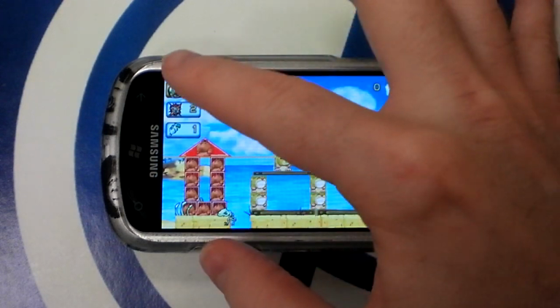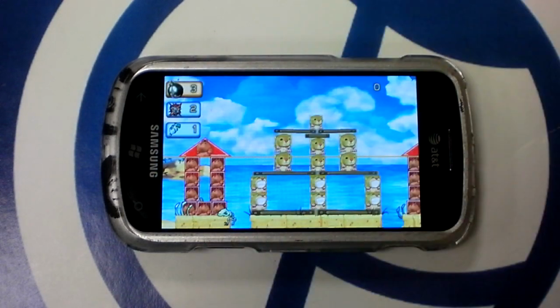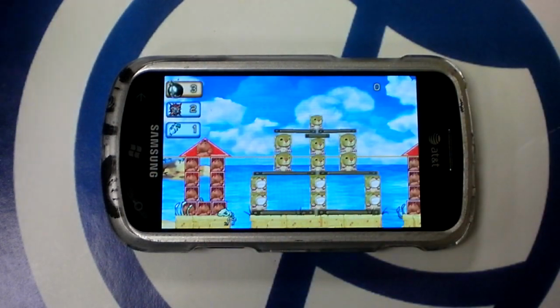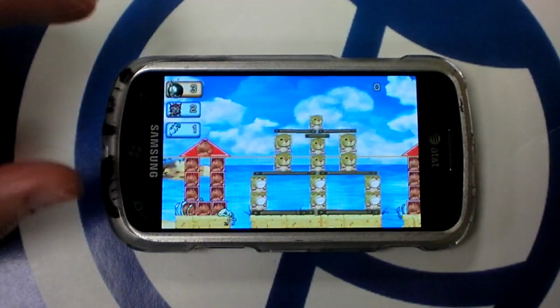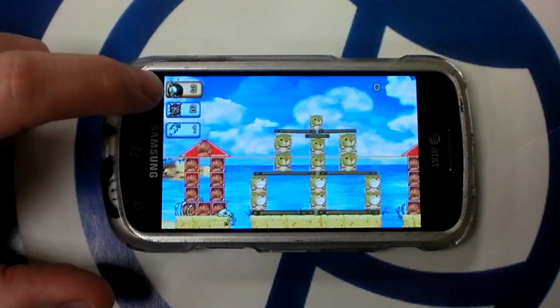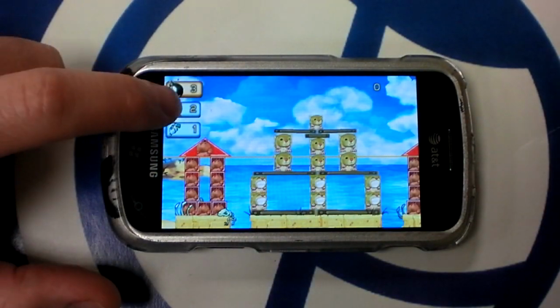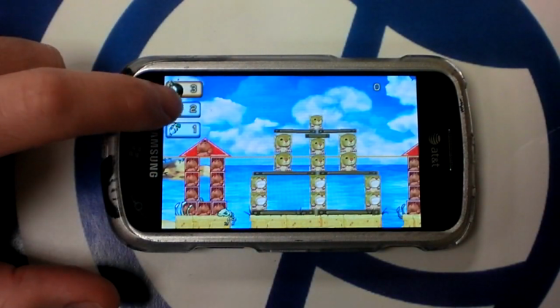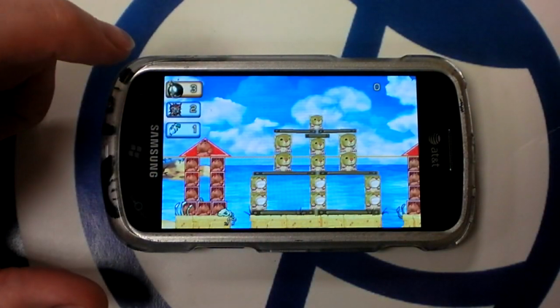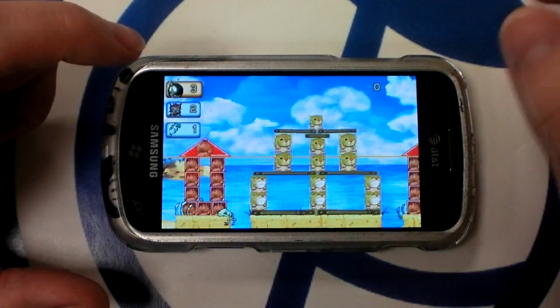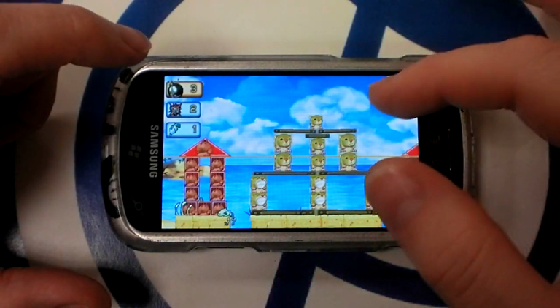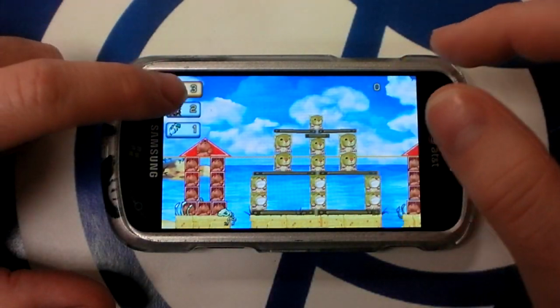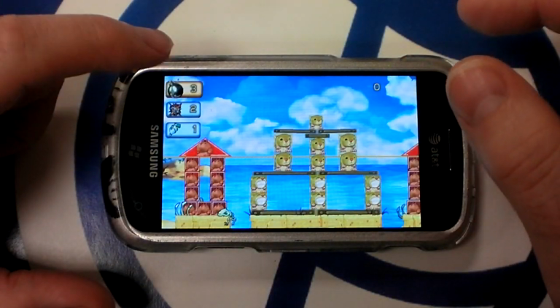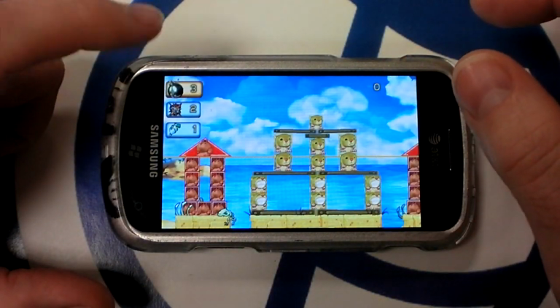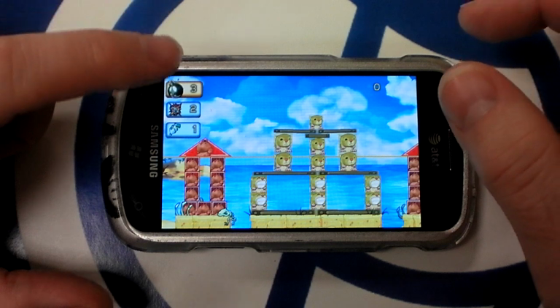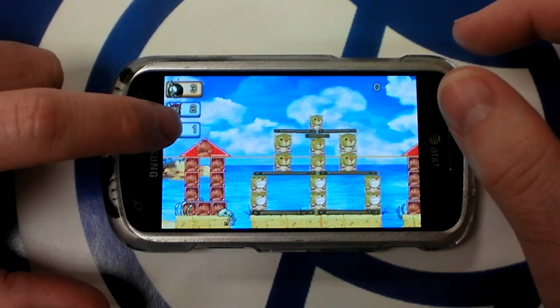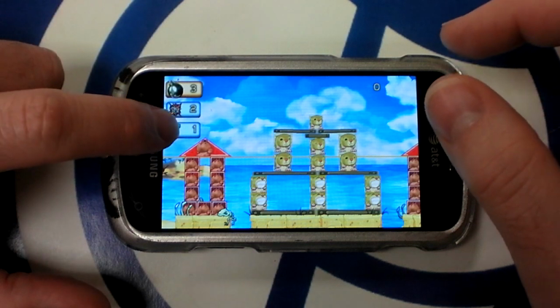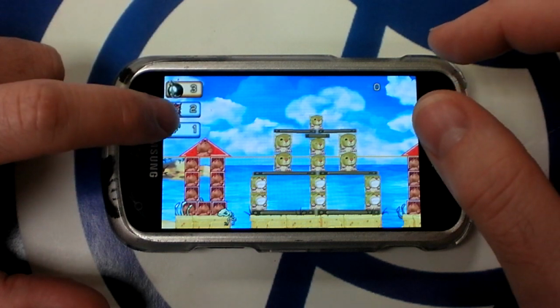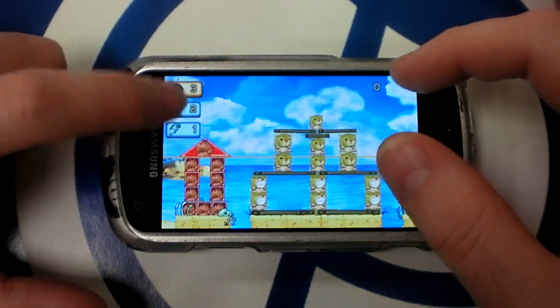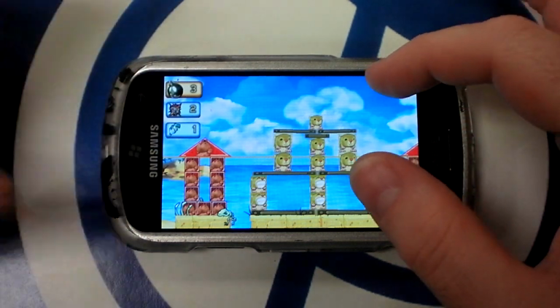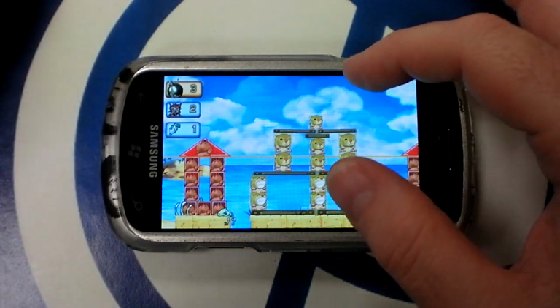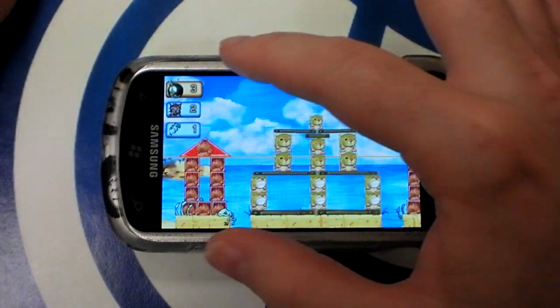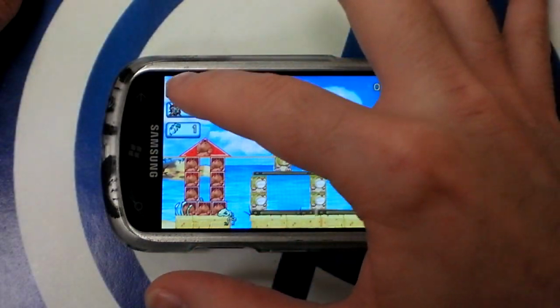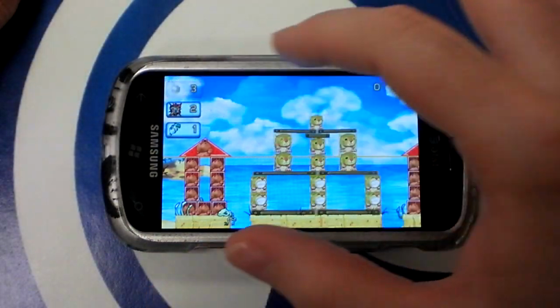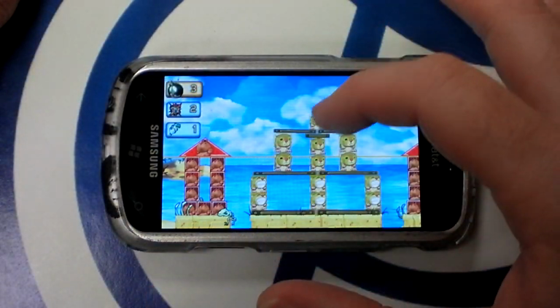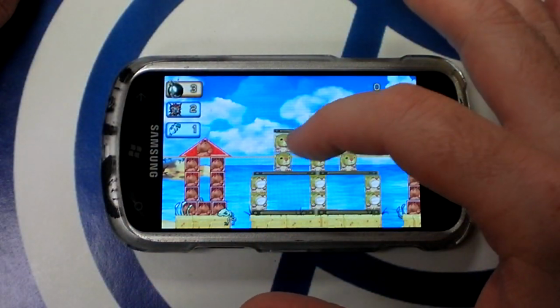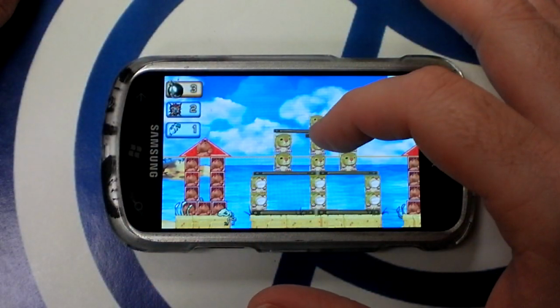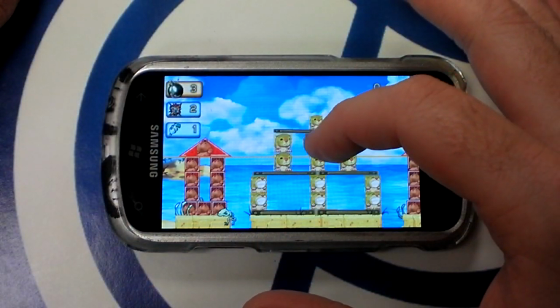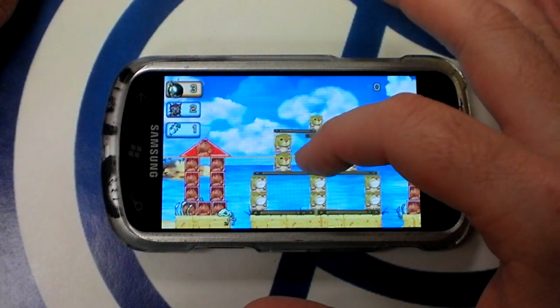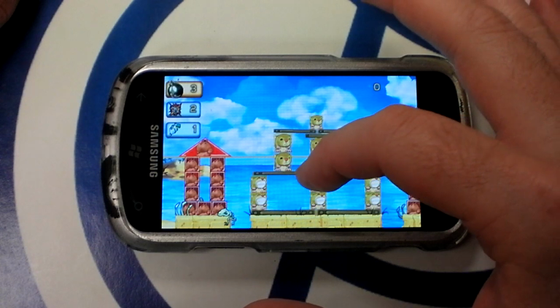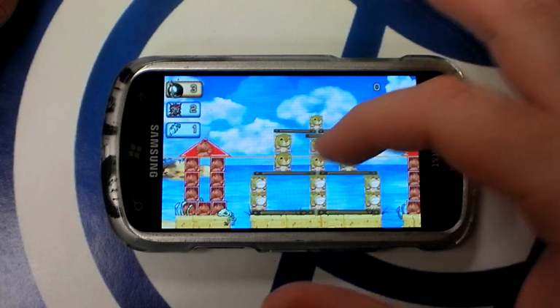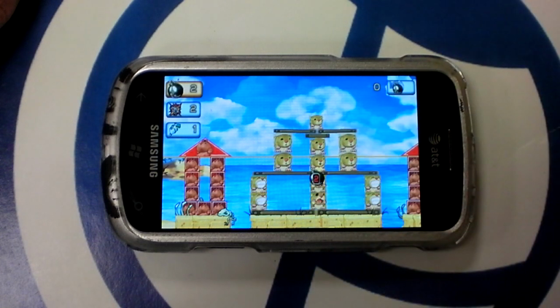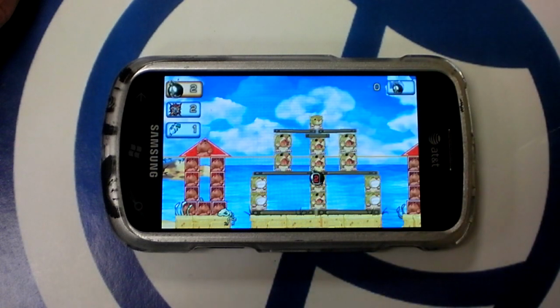You have standard bombs. These are called detonators — they explode instantly. And there's a disintegrator. So let's just try knocking something over and see how it goes.